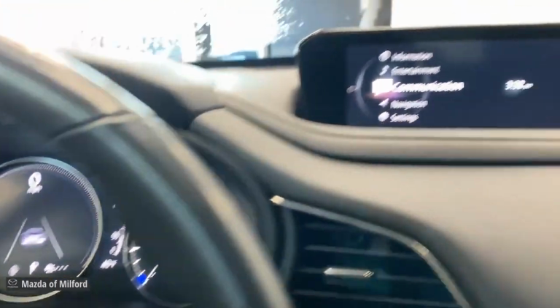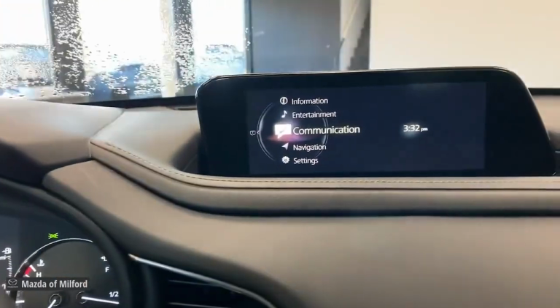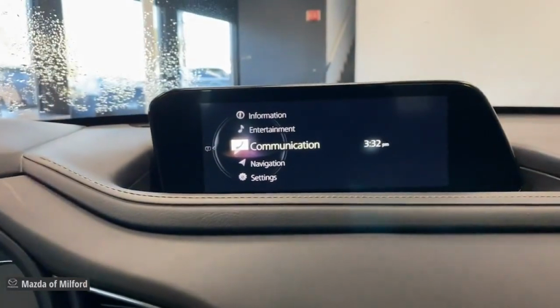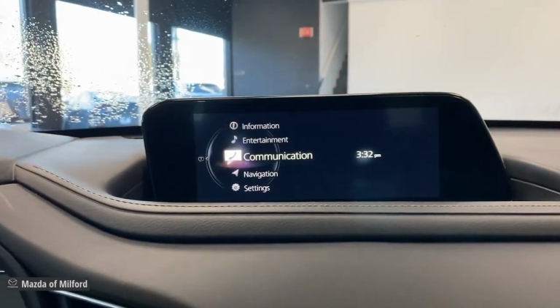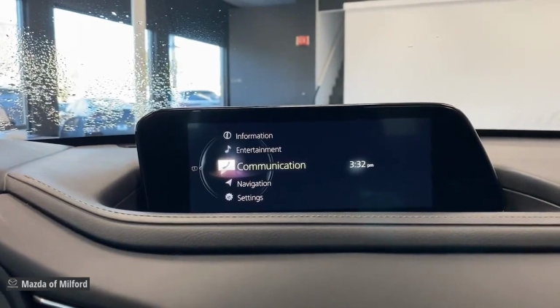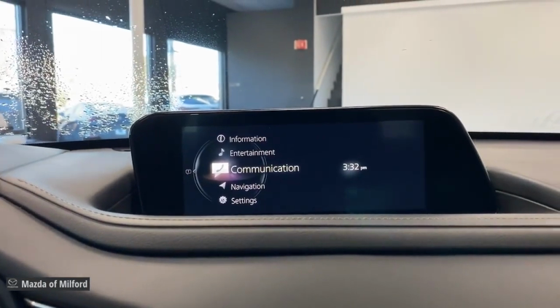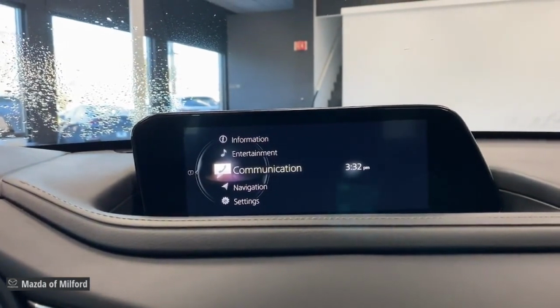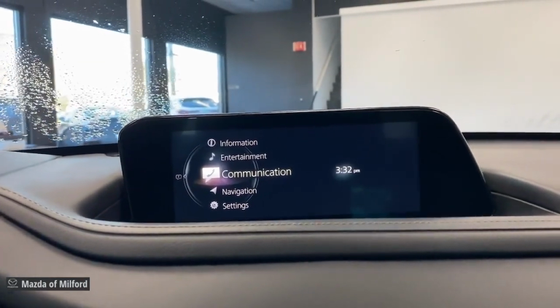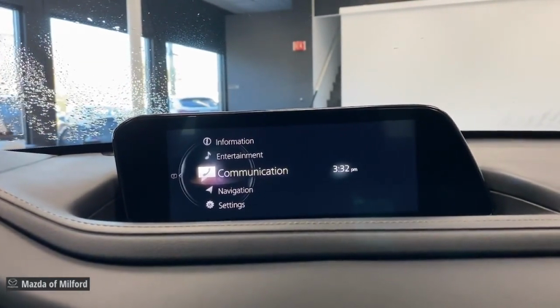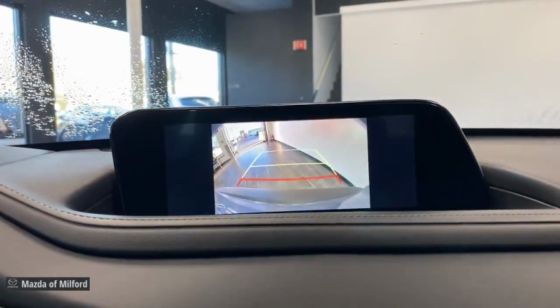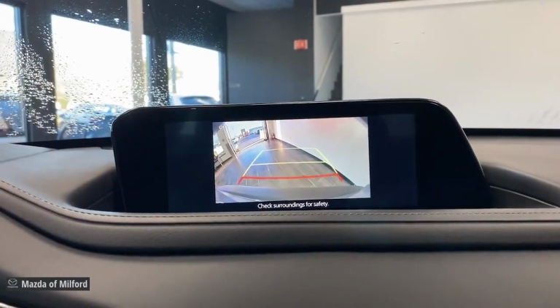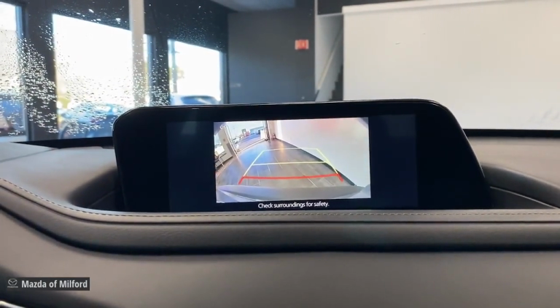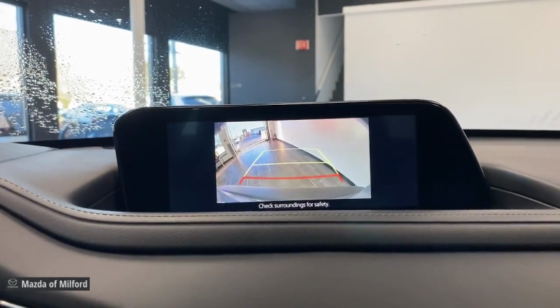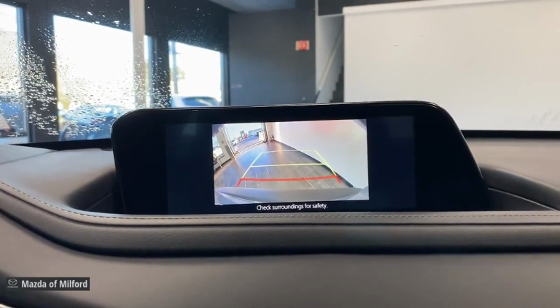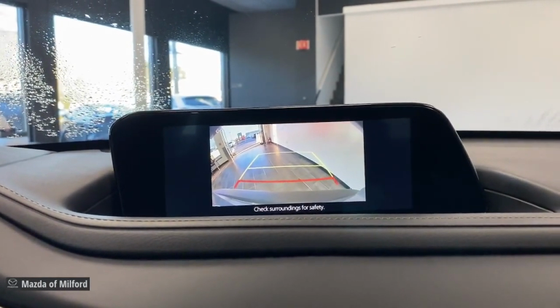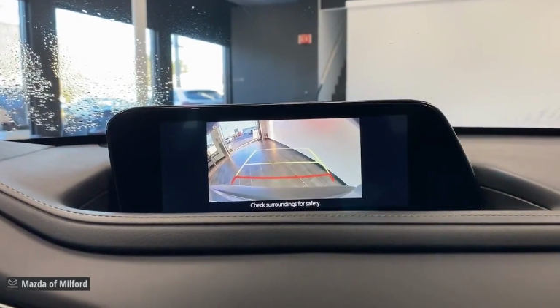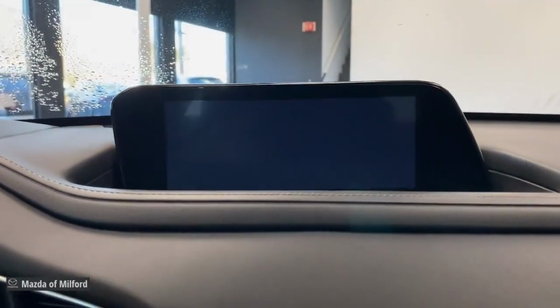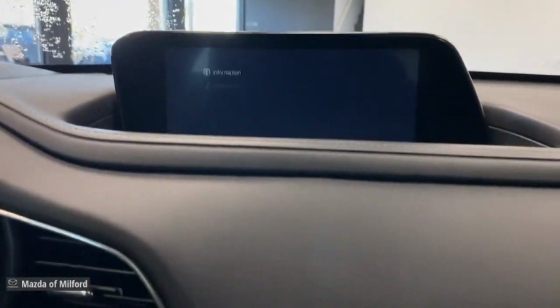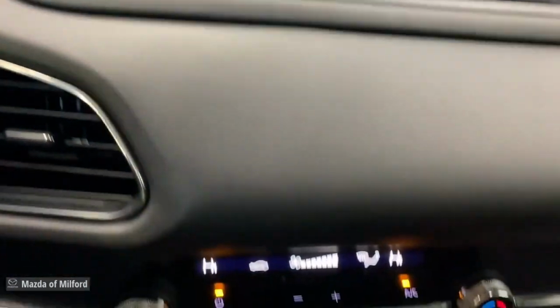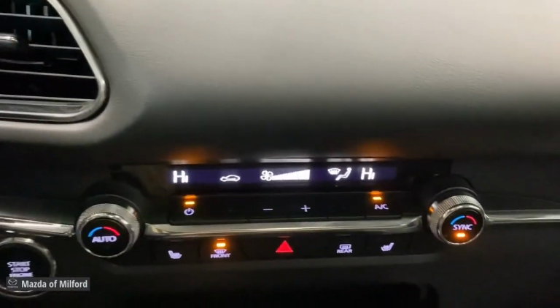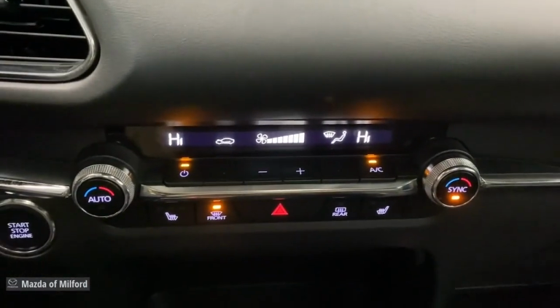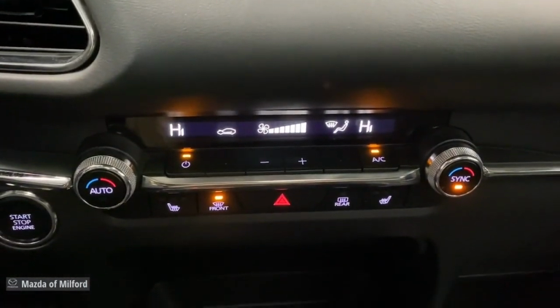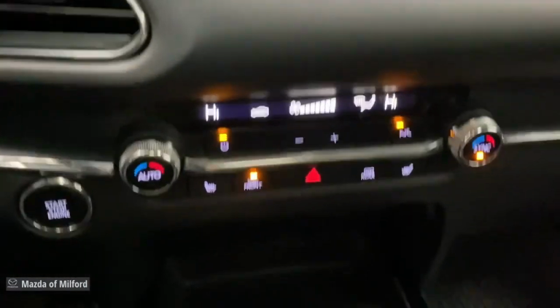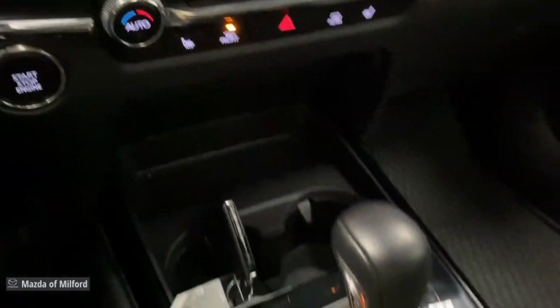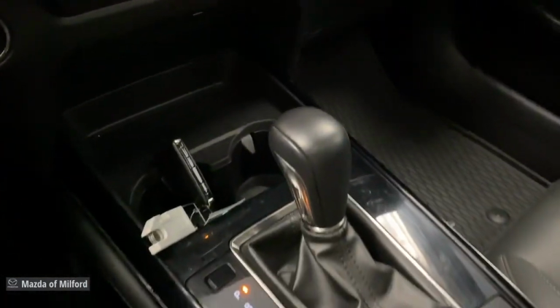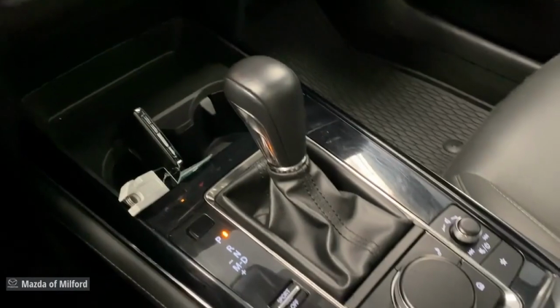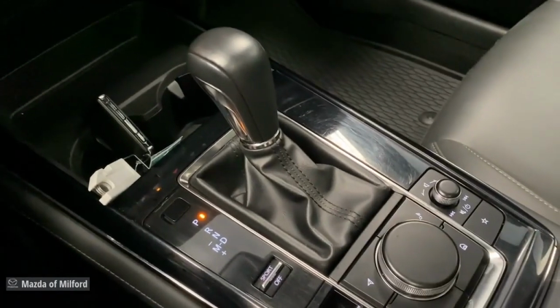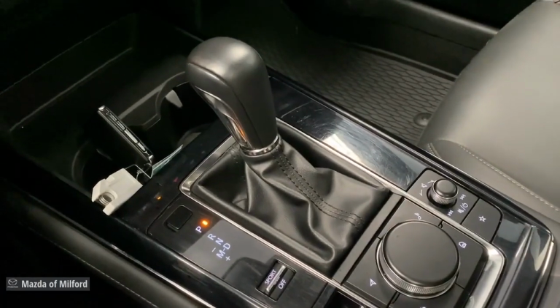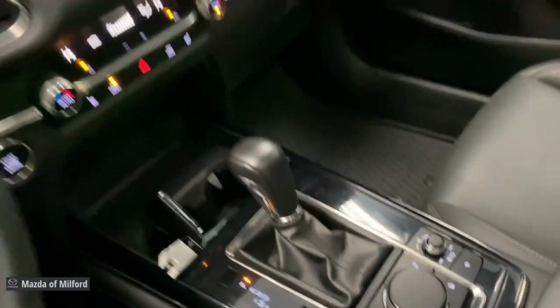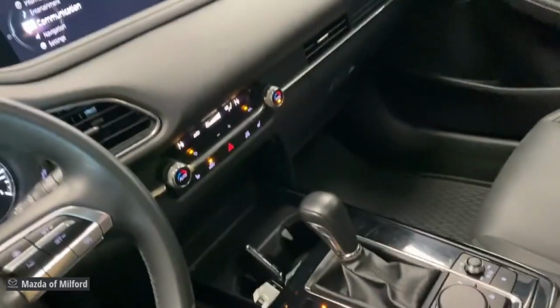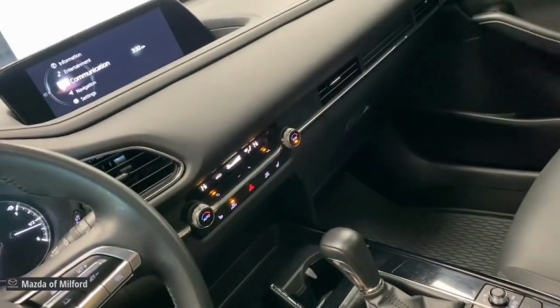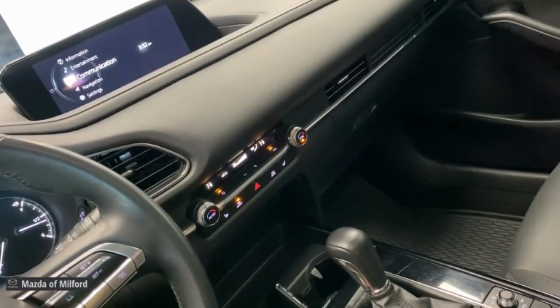Feel a new sense of excitement when you take the wheel of this upscale yet surprisingly affordable CX-30. Treat yourself to a test drive today. Our staff will toss you the keys and give you an outstanding customer experience. Thank you.